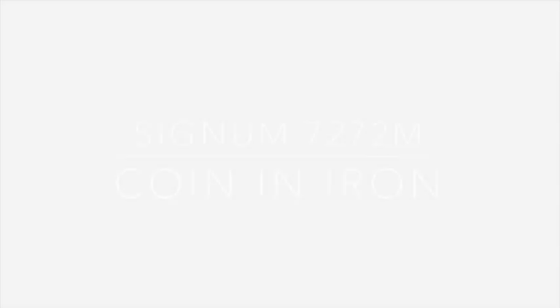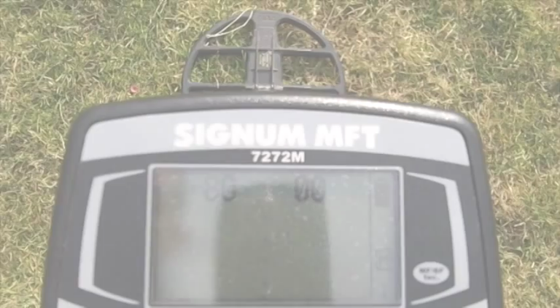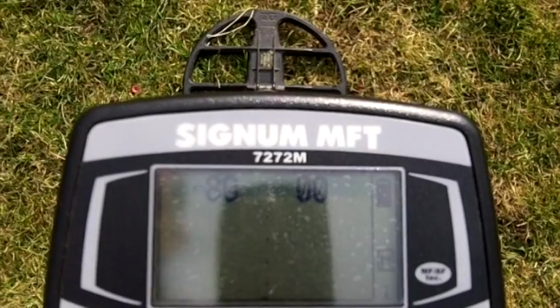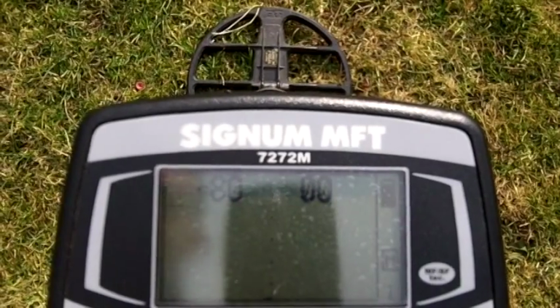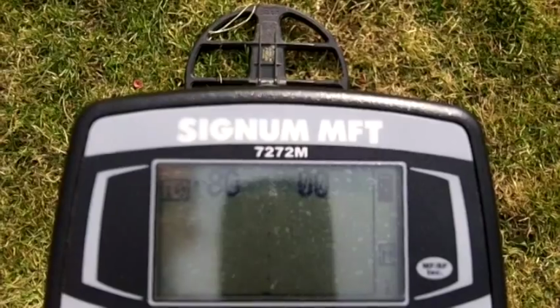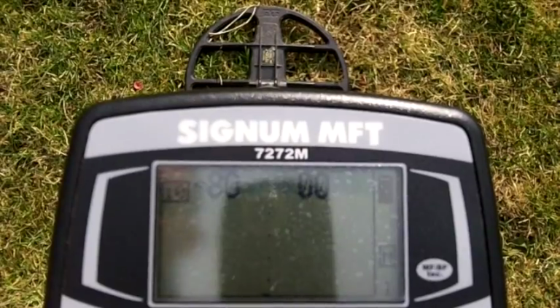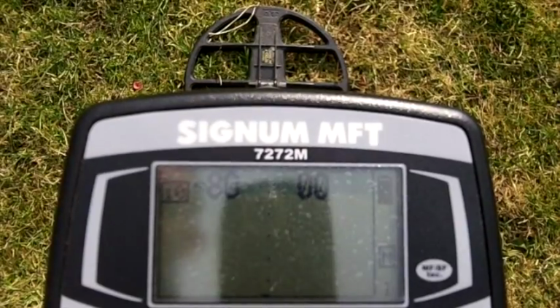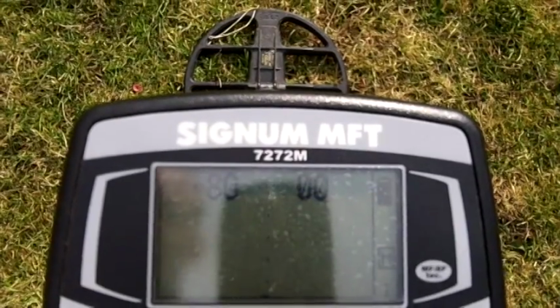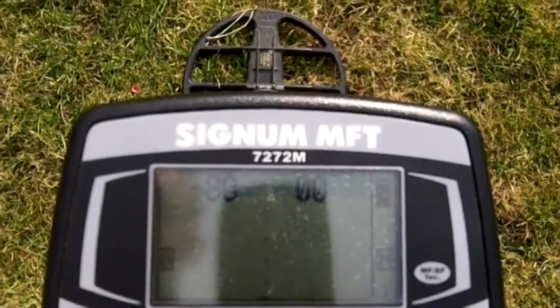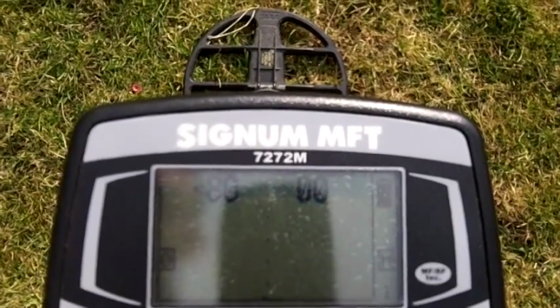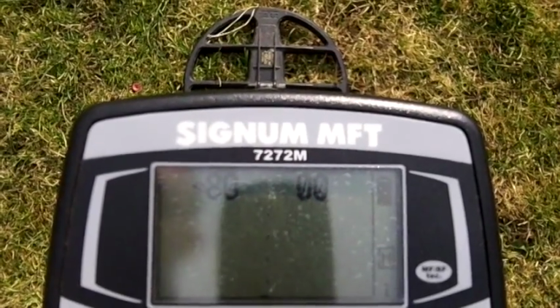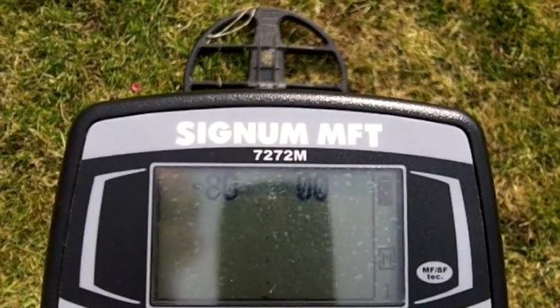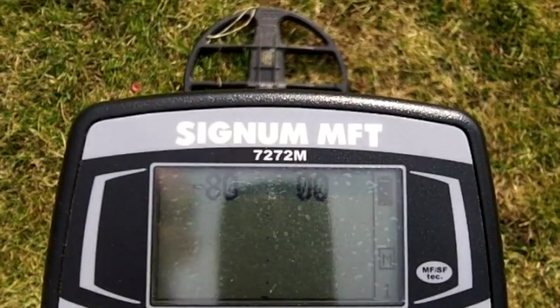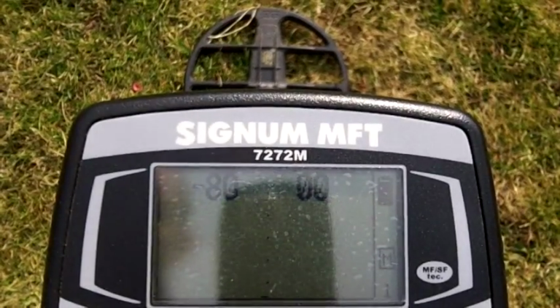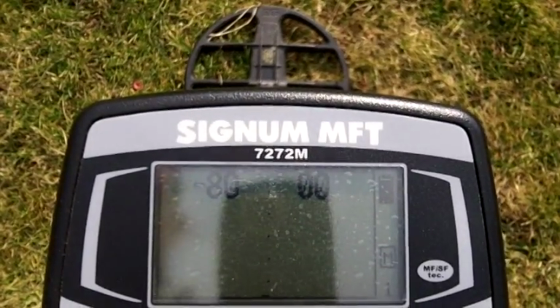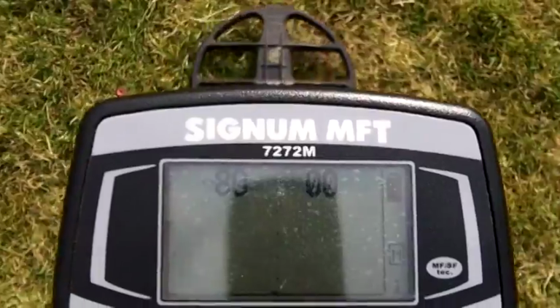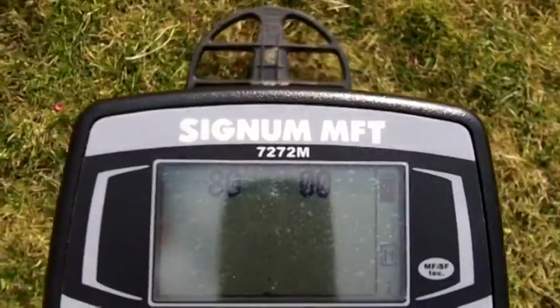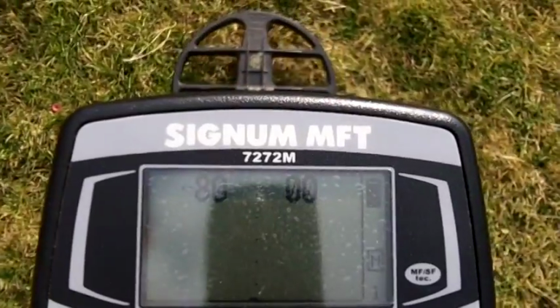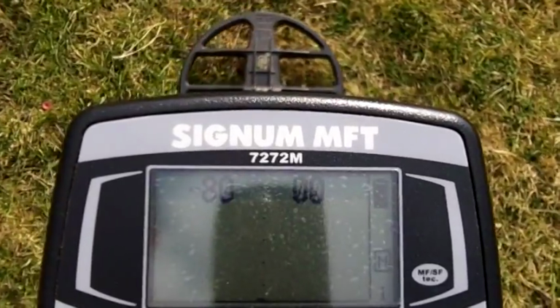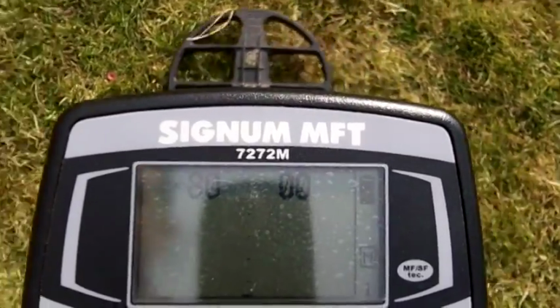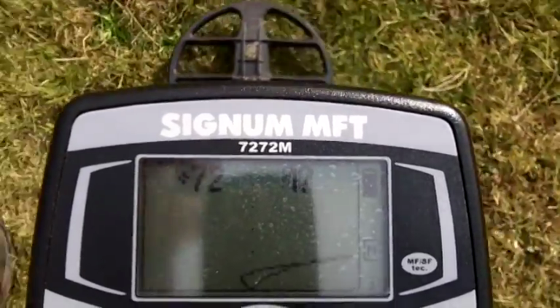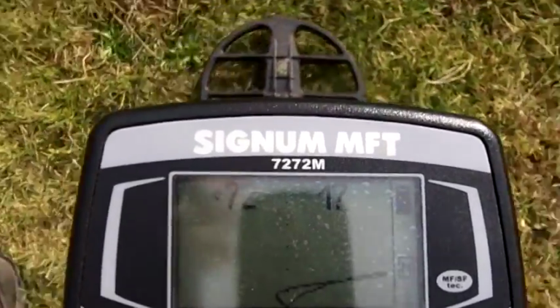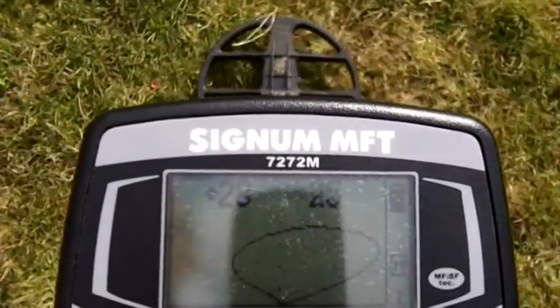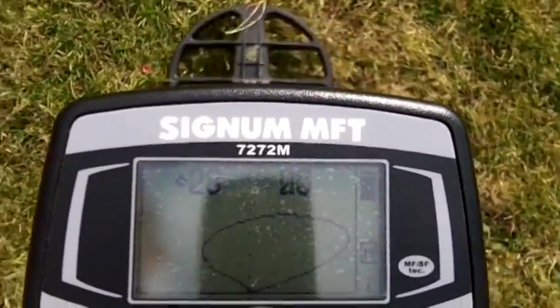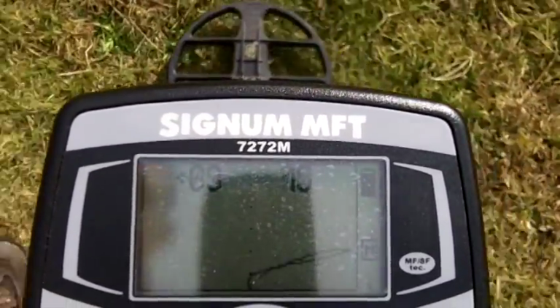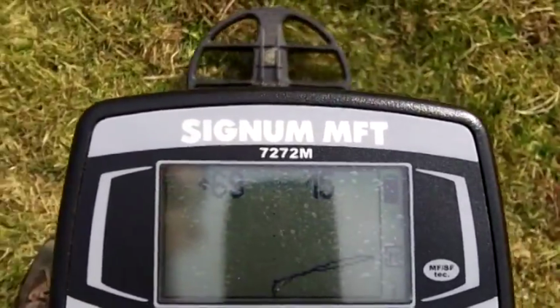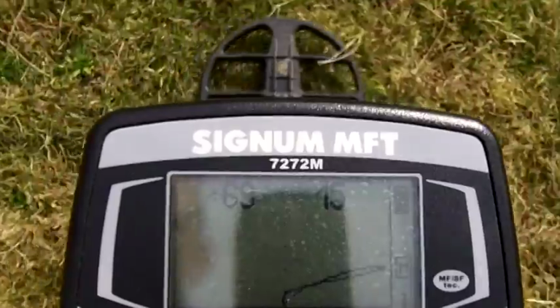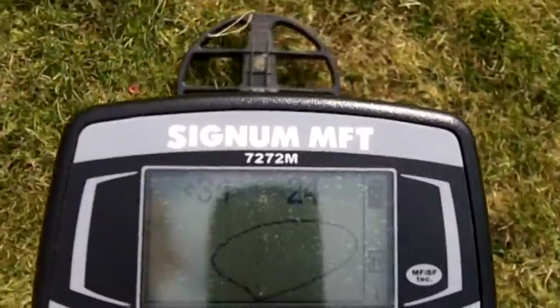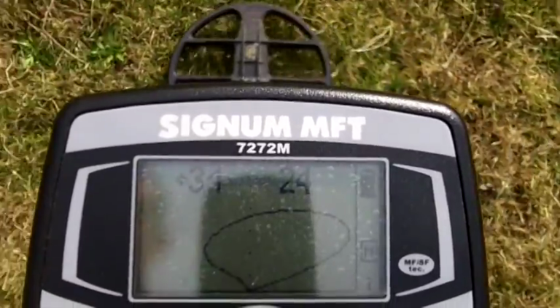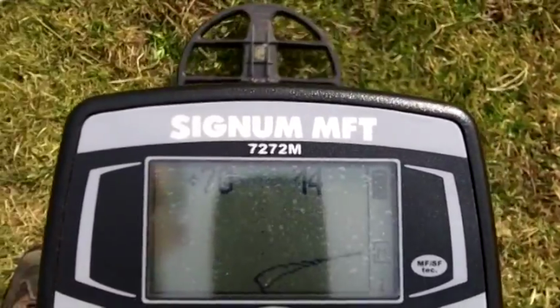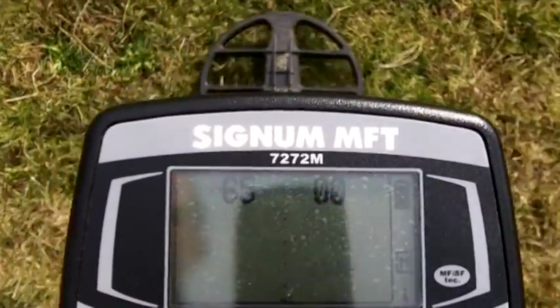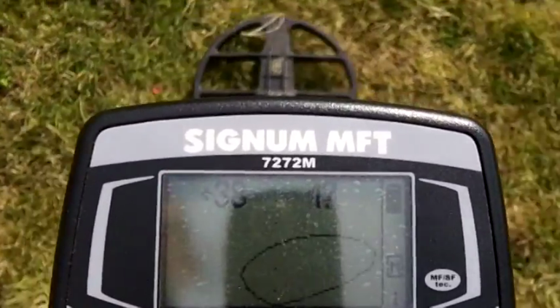Out with the Signum. My ST is at 10, RT is 0, gain is 7, just playing with different settings here on a little deeper target.